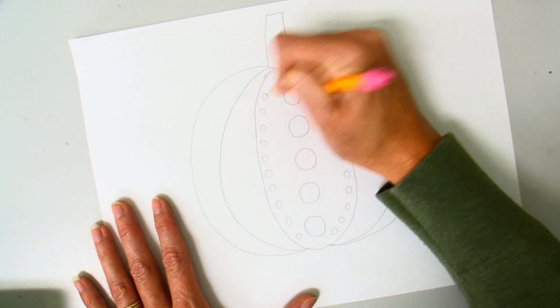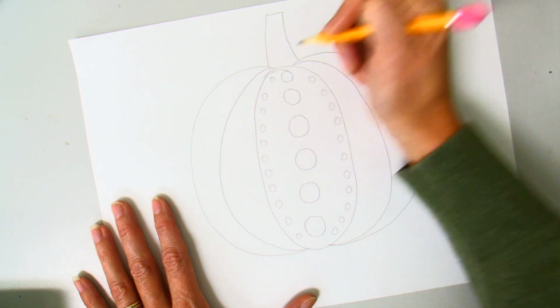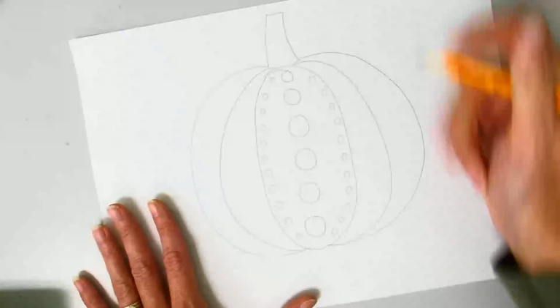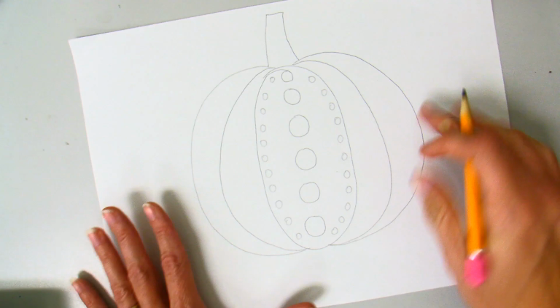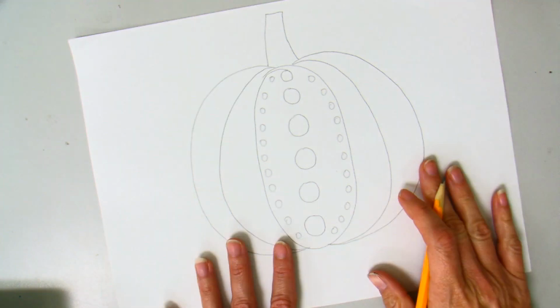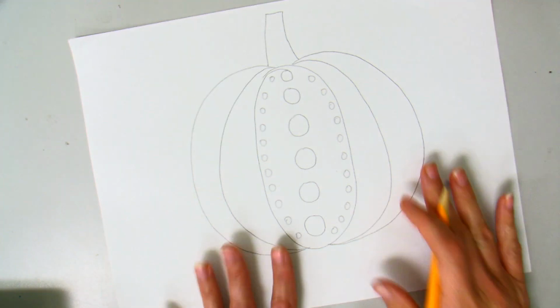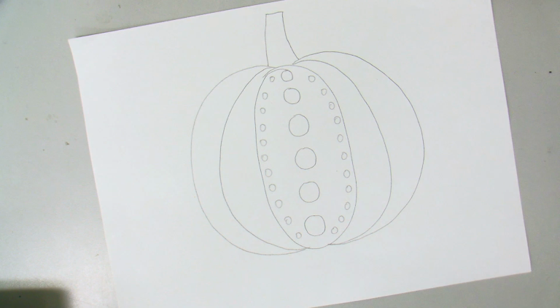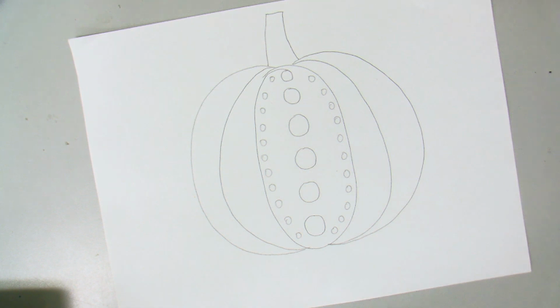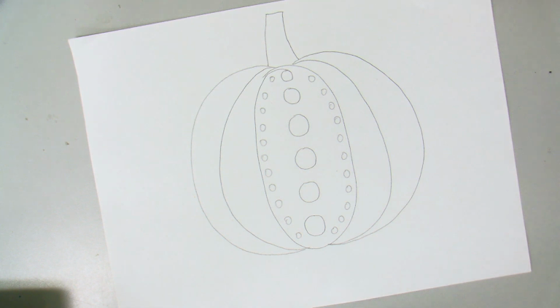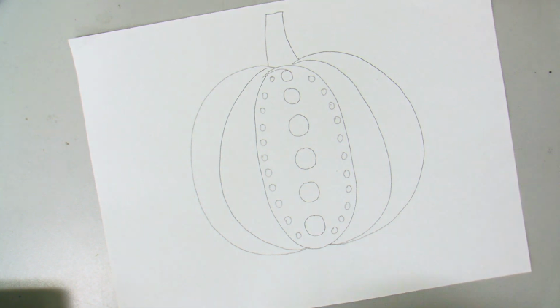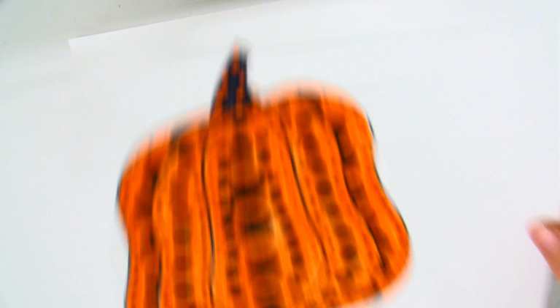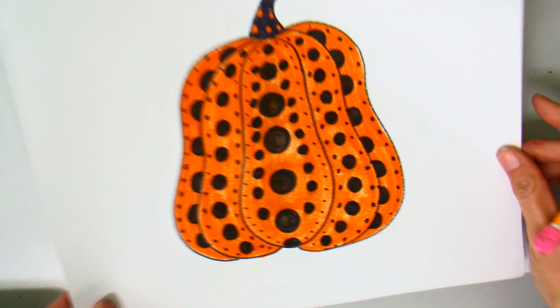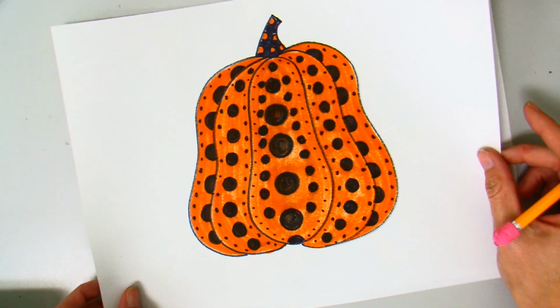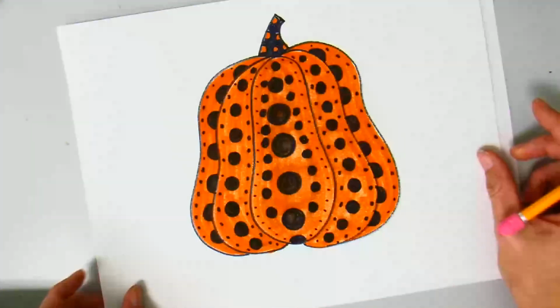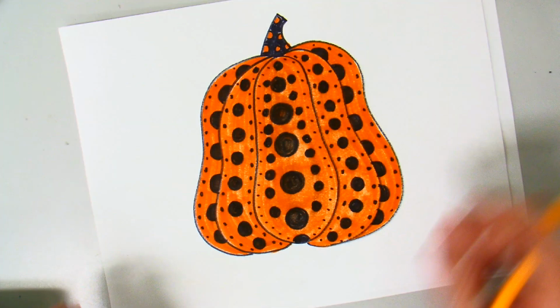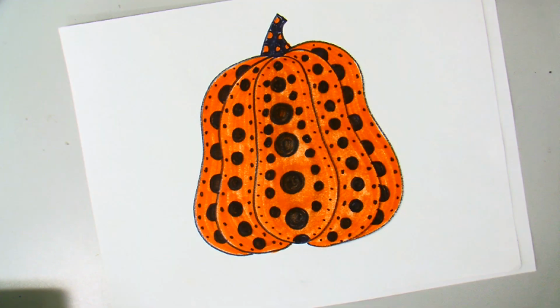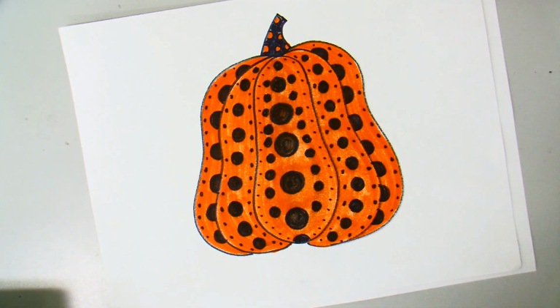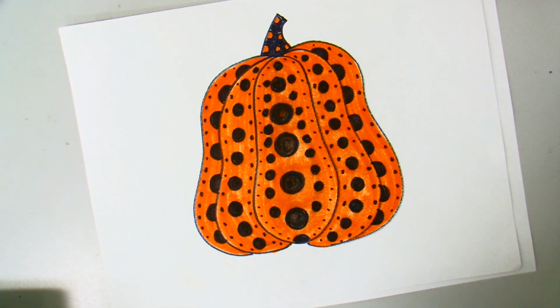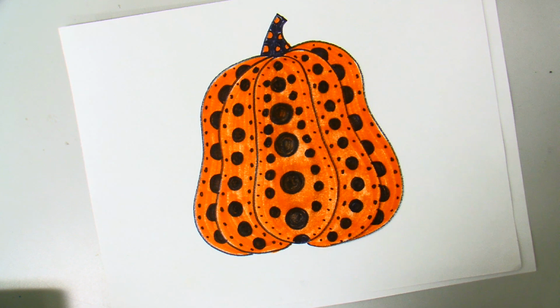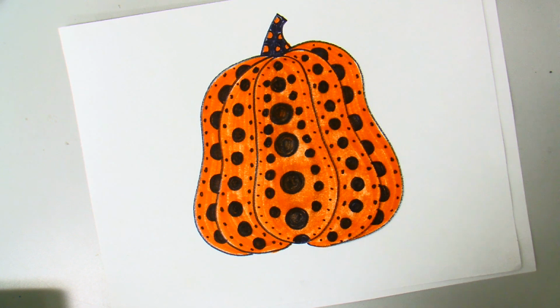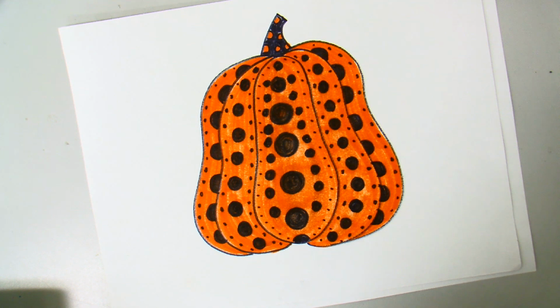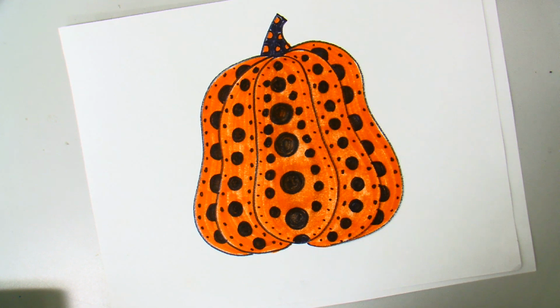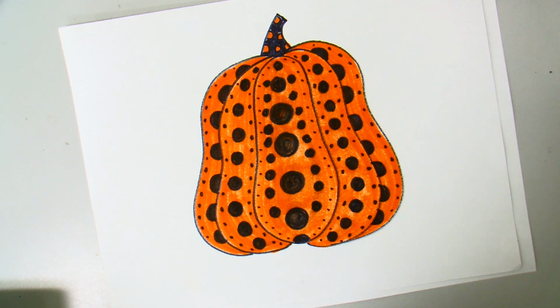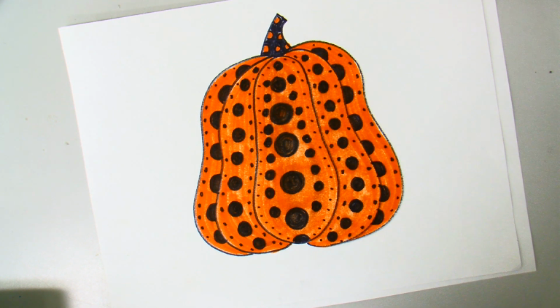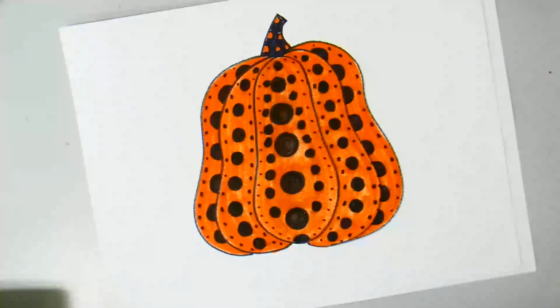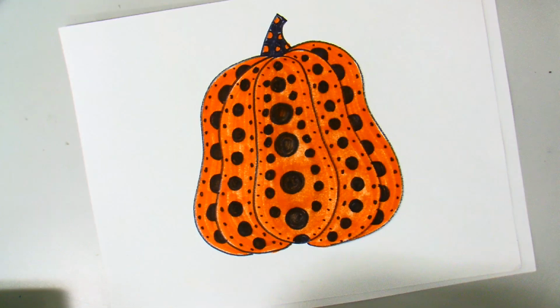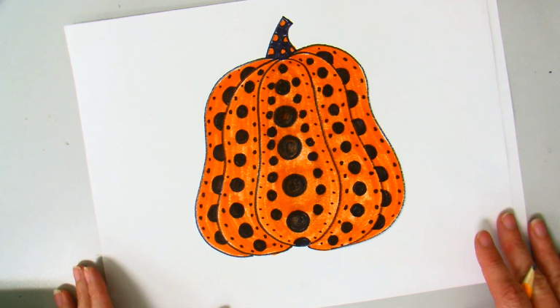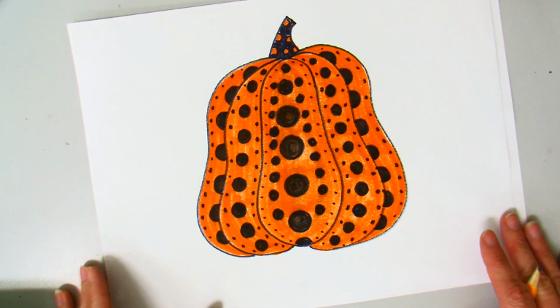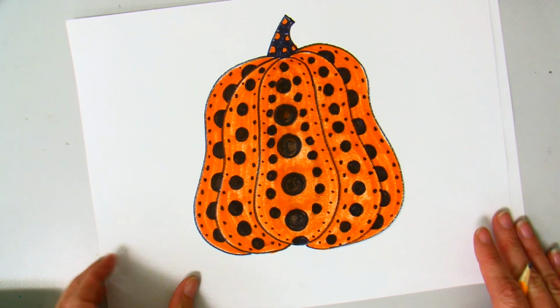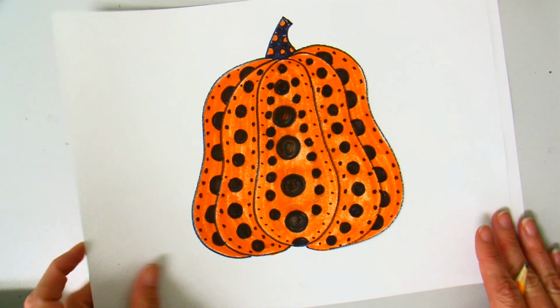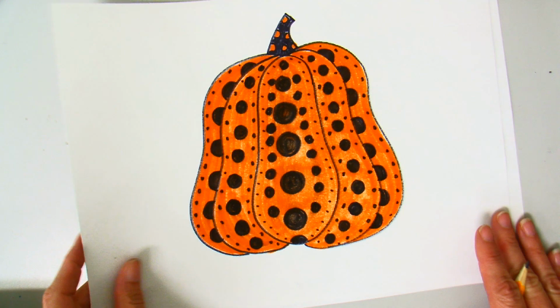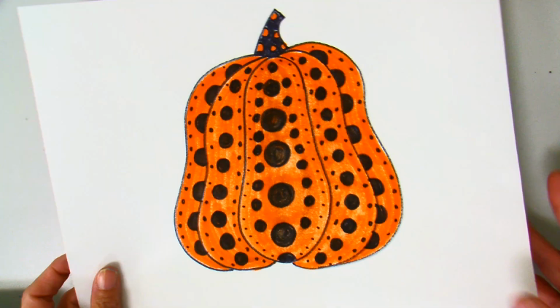From here I would add my color after I finished creating all the shapes, and it would be pretty much finished. If you'd like to try one of these this week, I'd love to see it. Thanks!